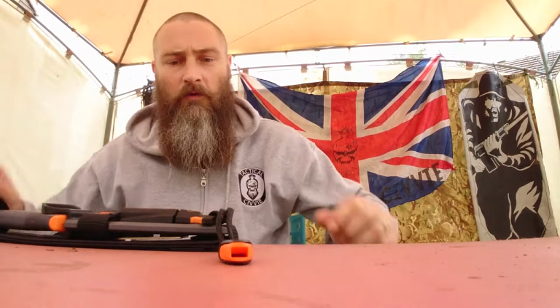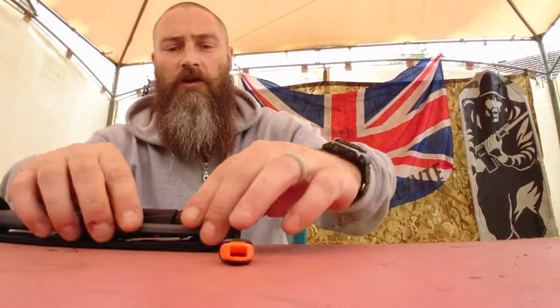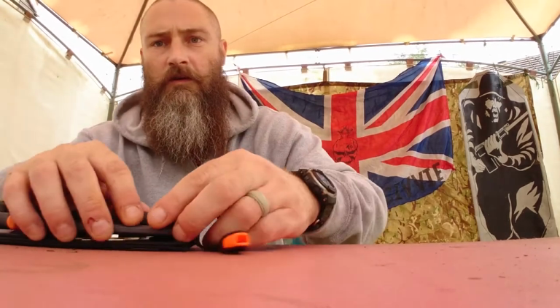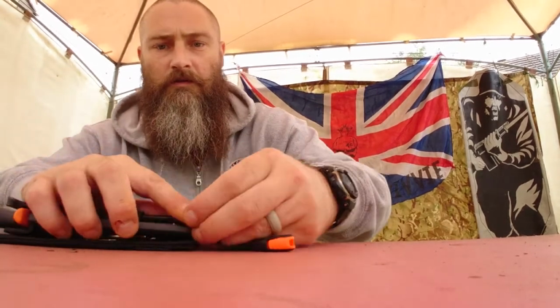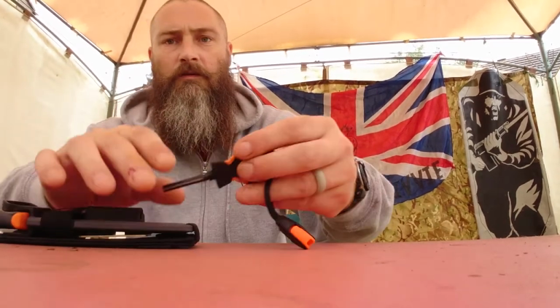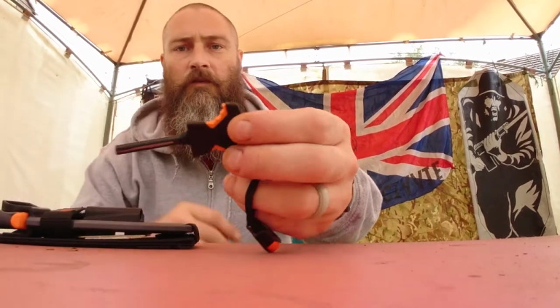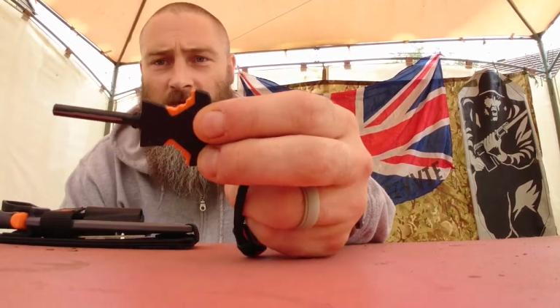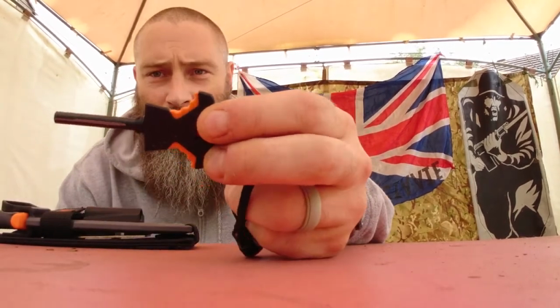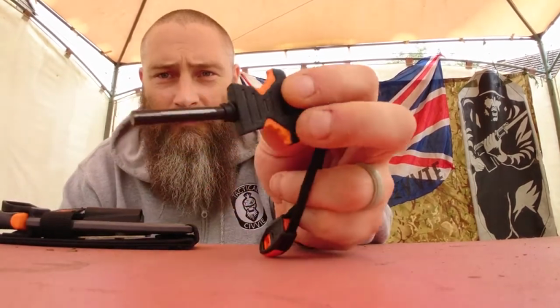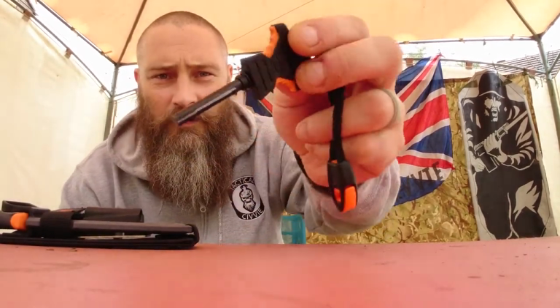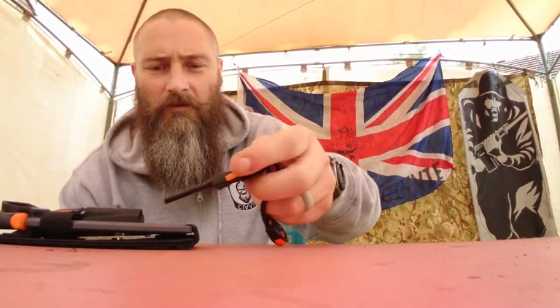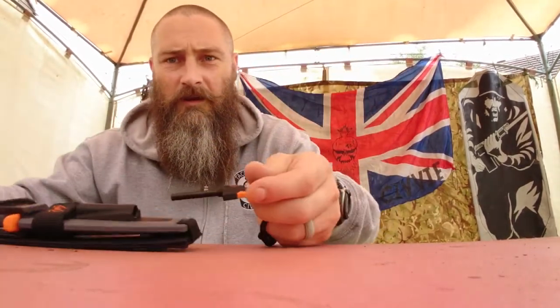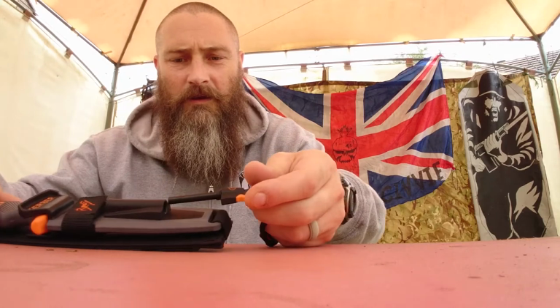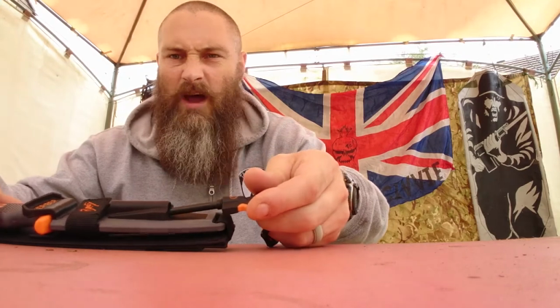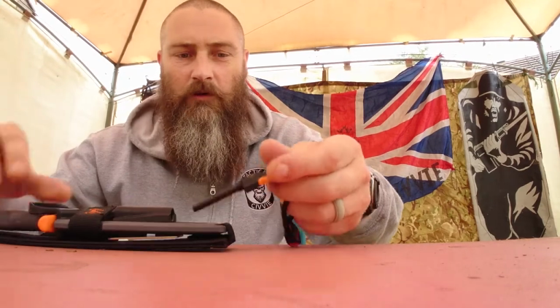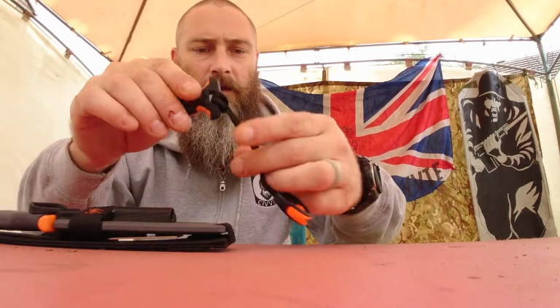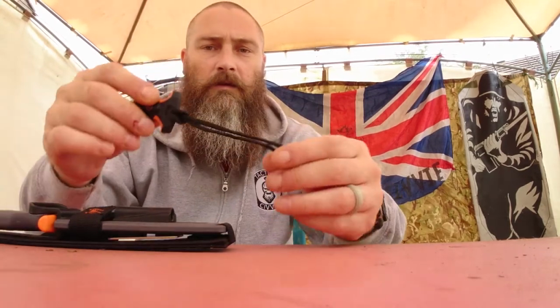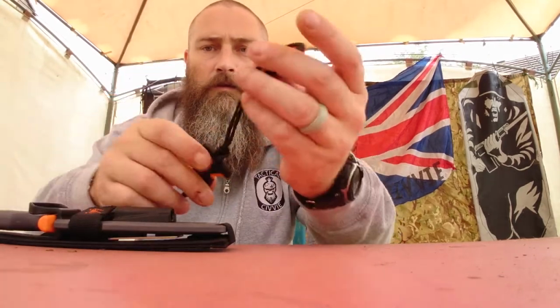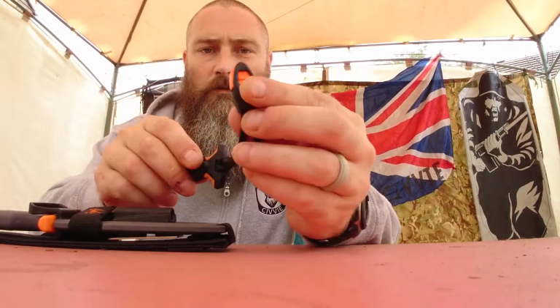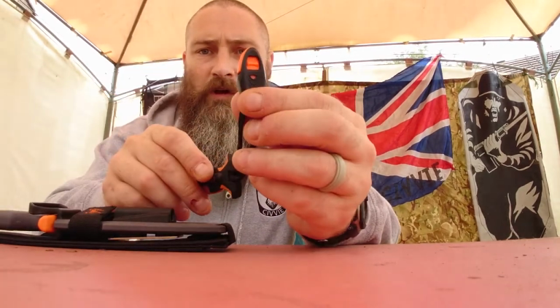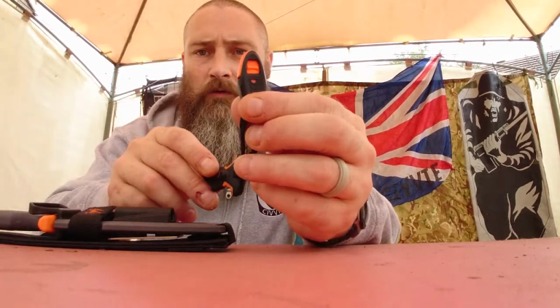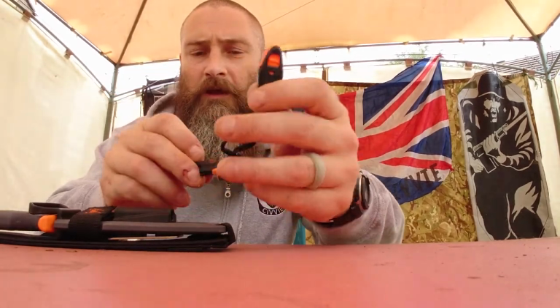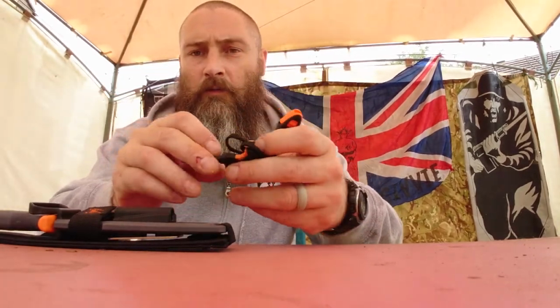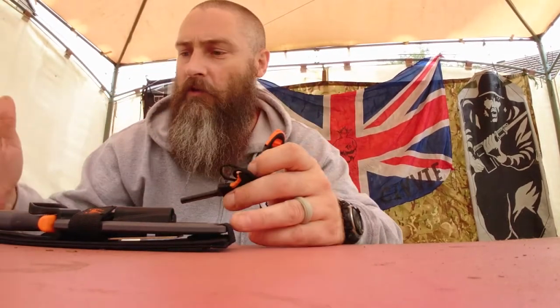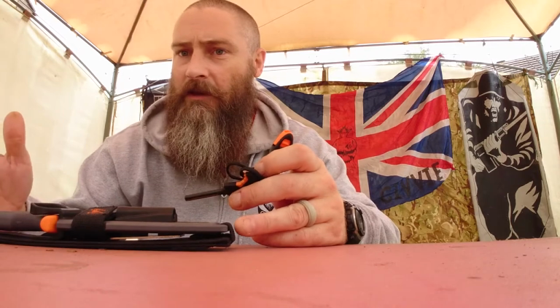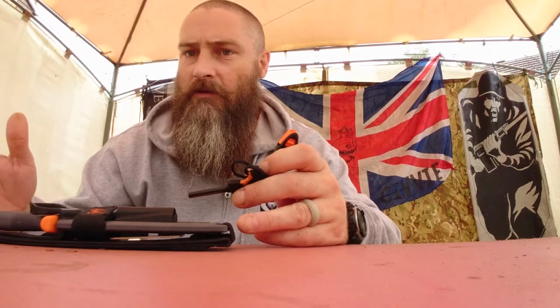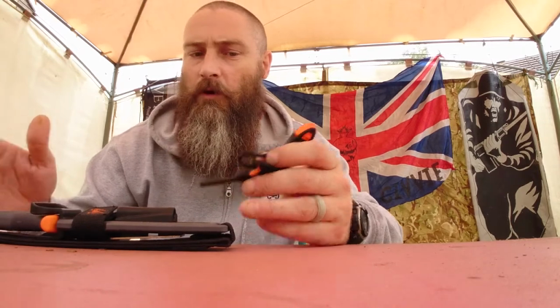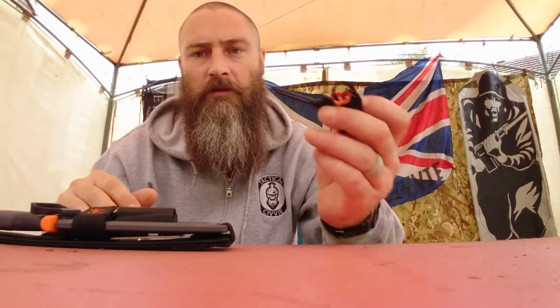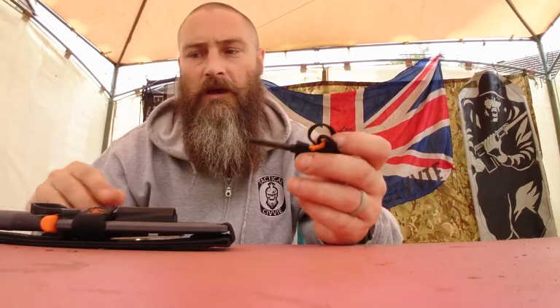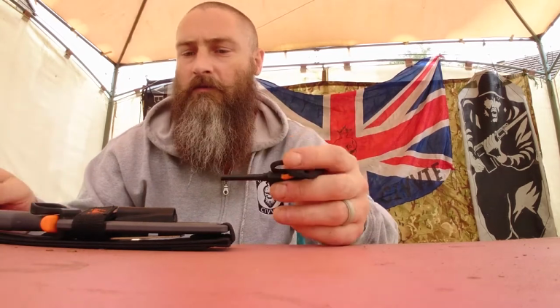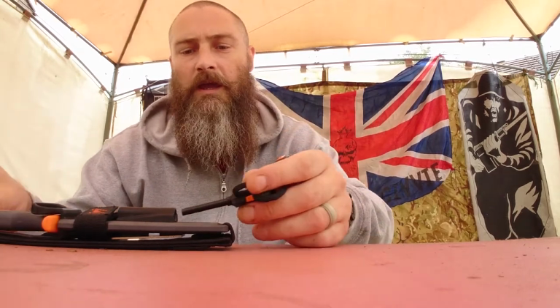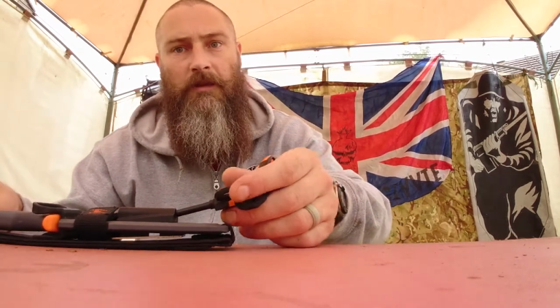Inside the sheath, you've got the fire starter, which slides in — absolutely brilliant. It's got a whistle on the end, which I've moved to this end for when I'm hitting this end.